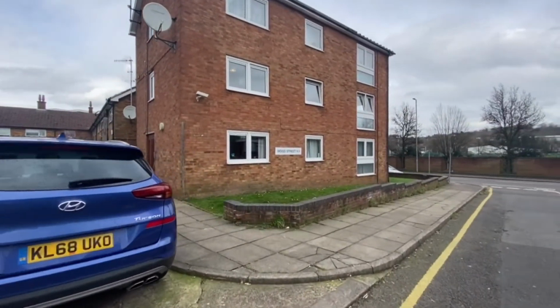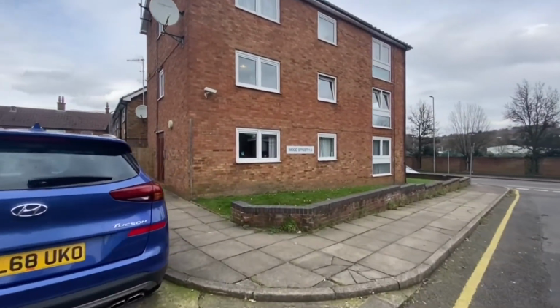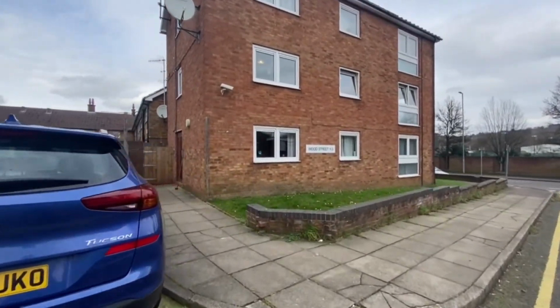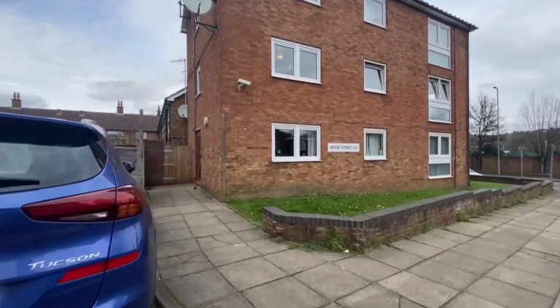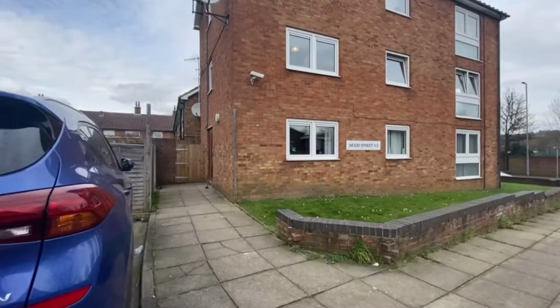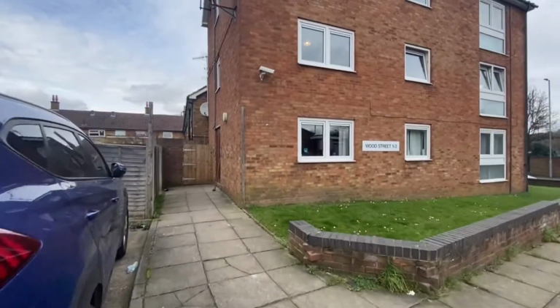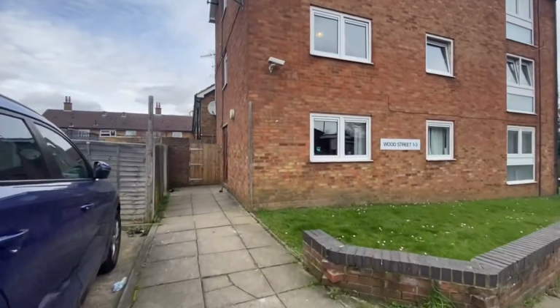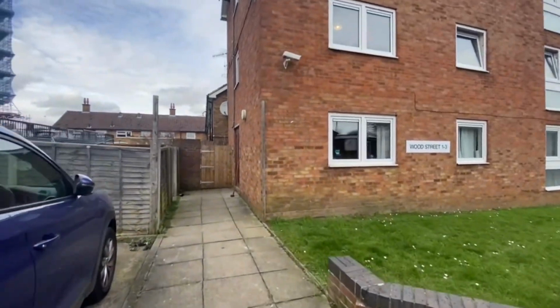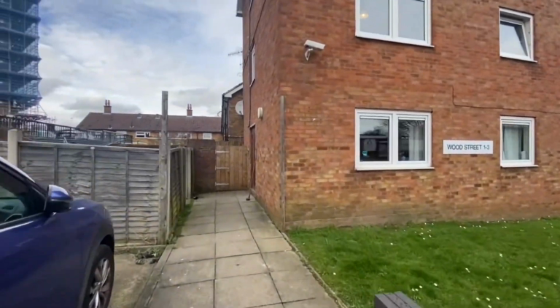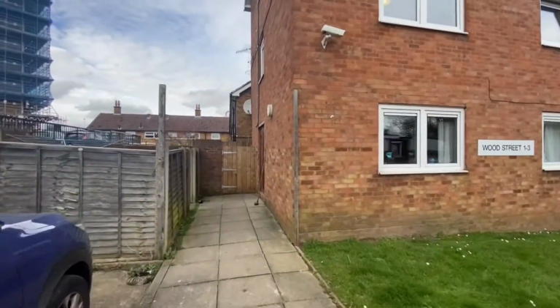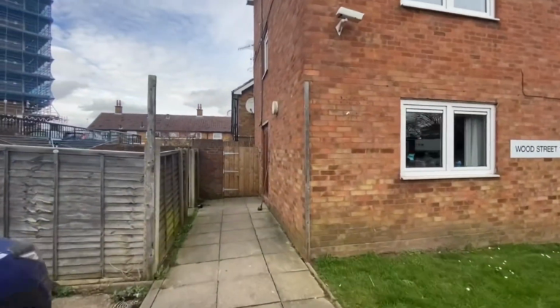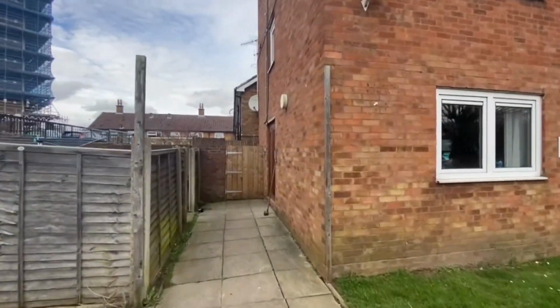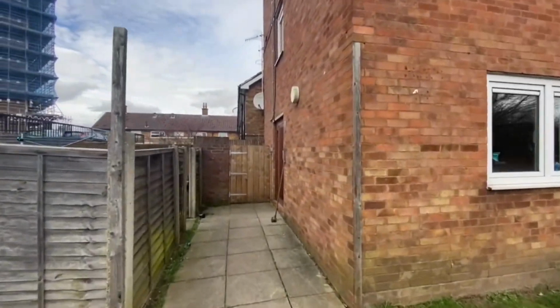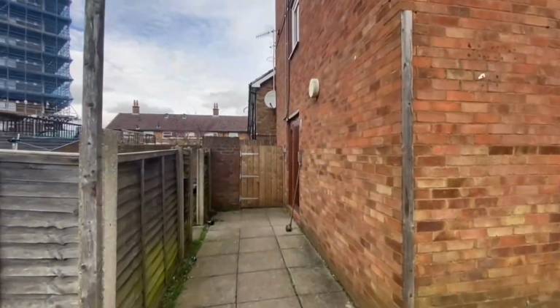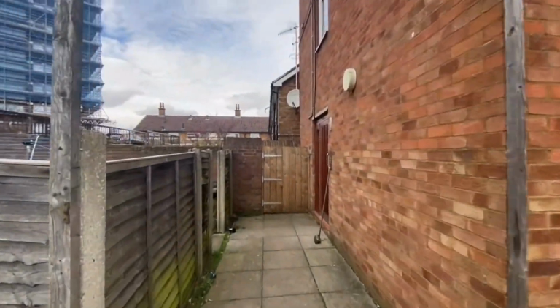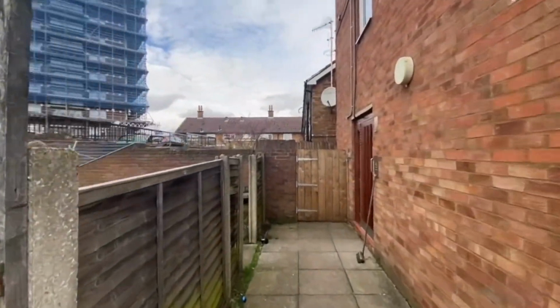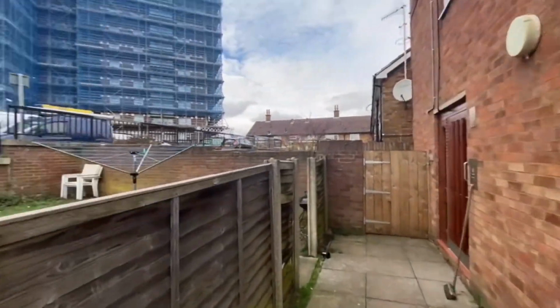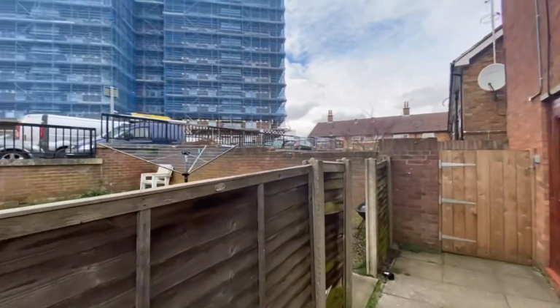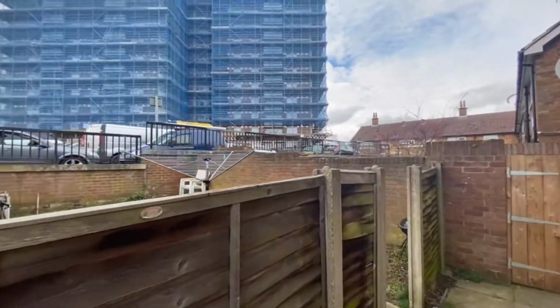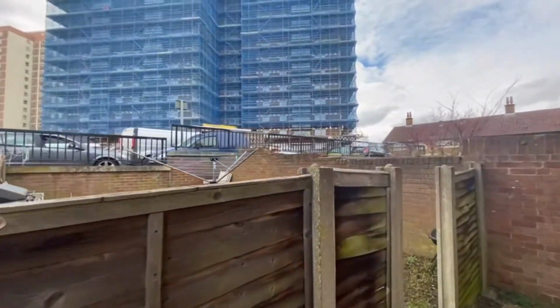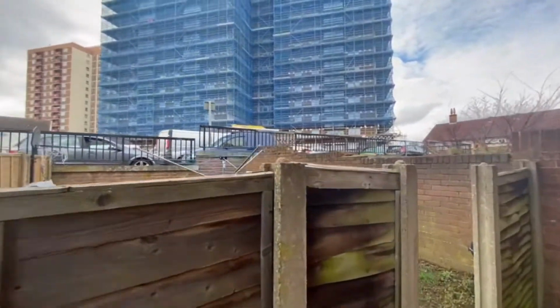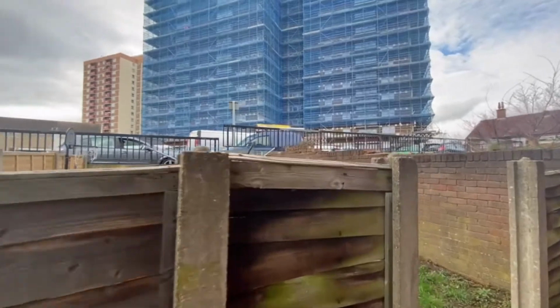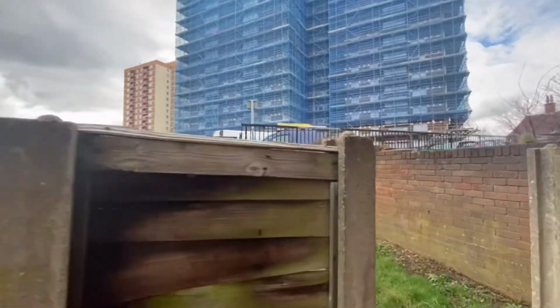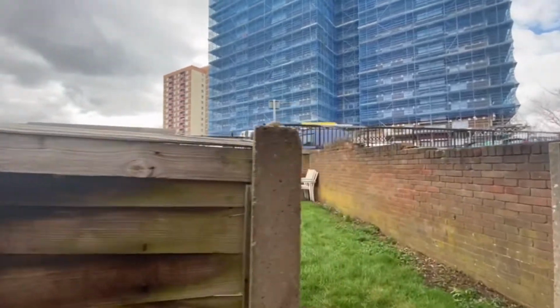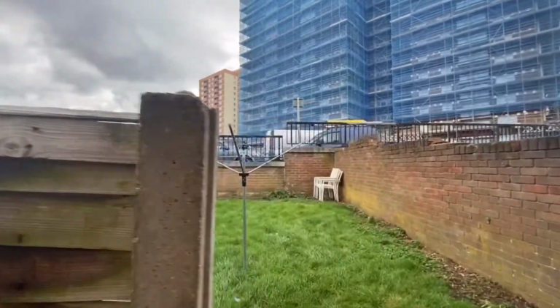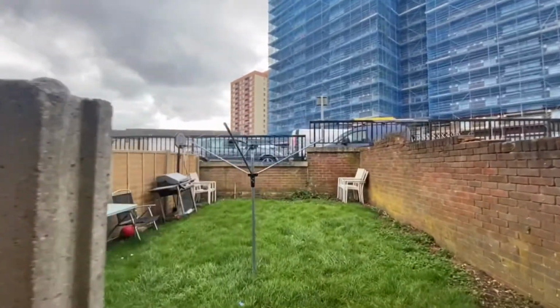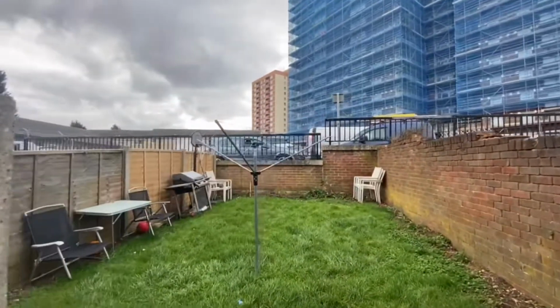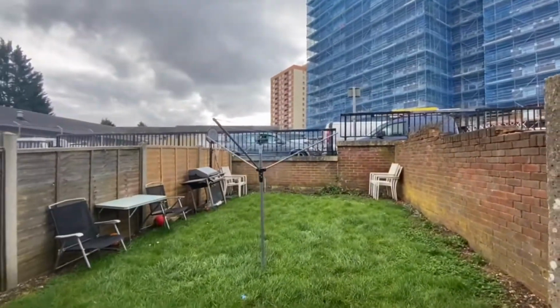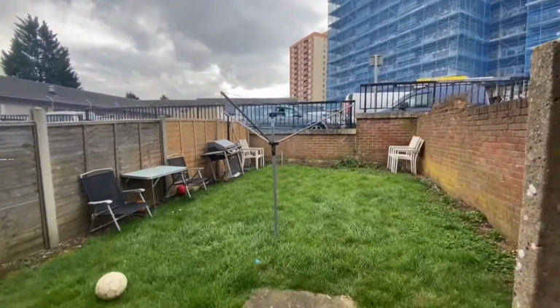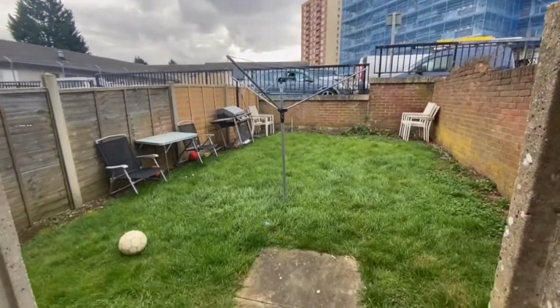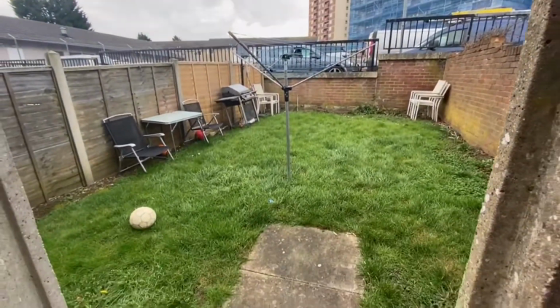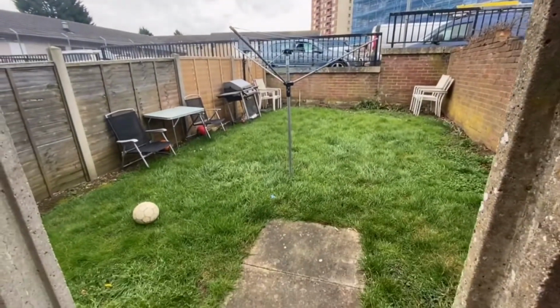As we head in, it is a little private space just here — it's communal for up to three flats, just a little bit of outdoor space.